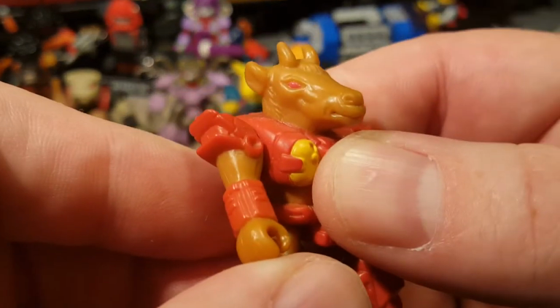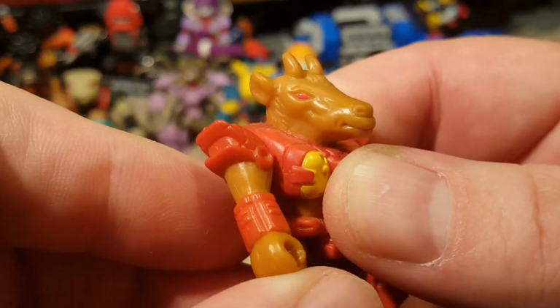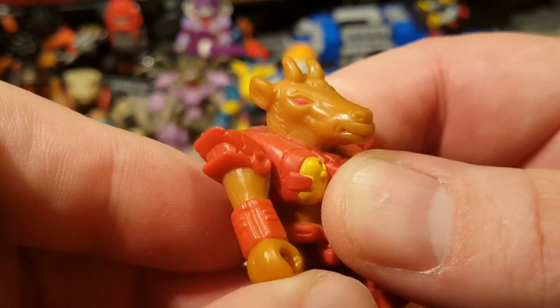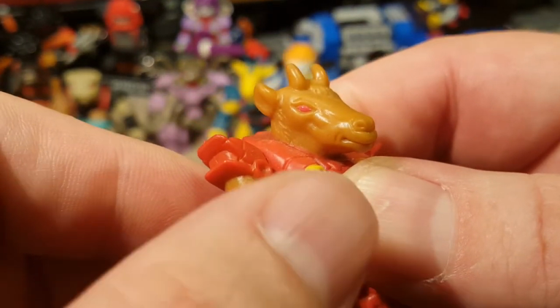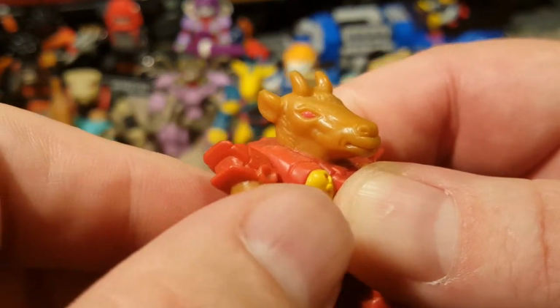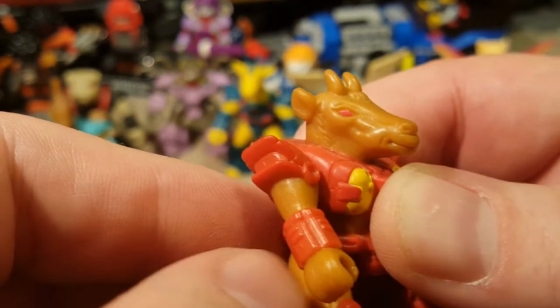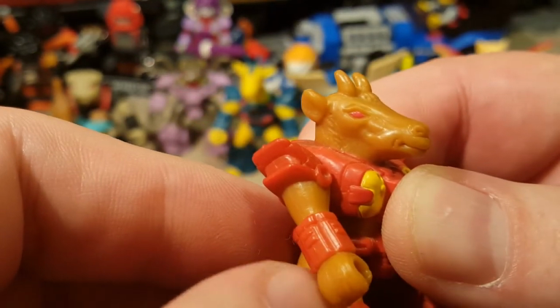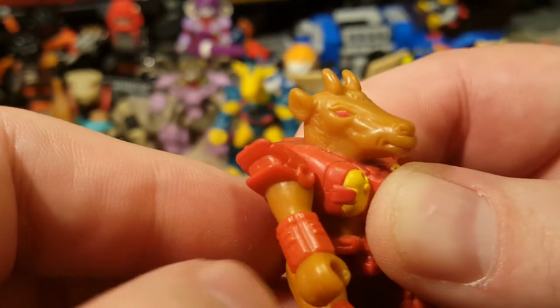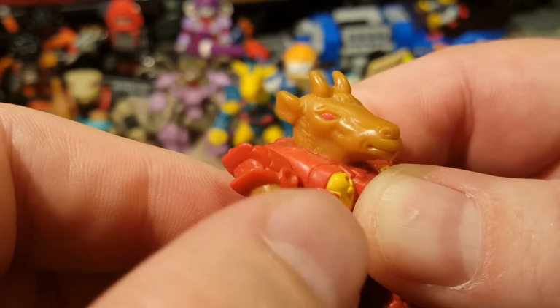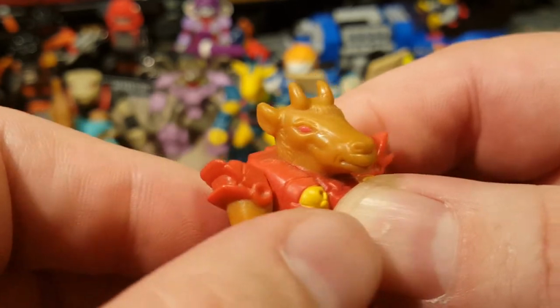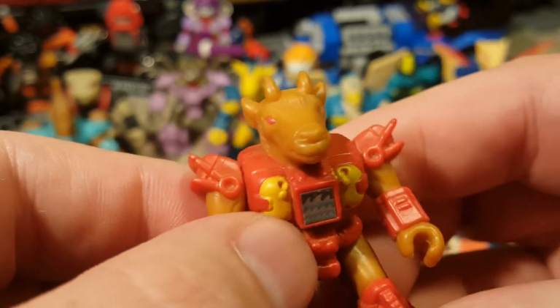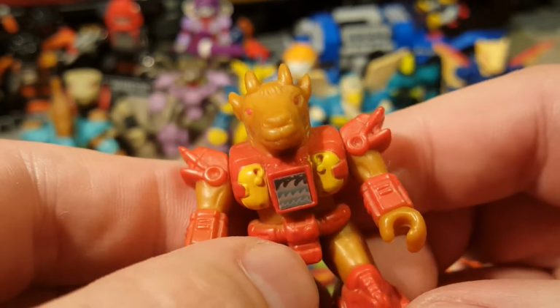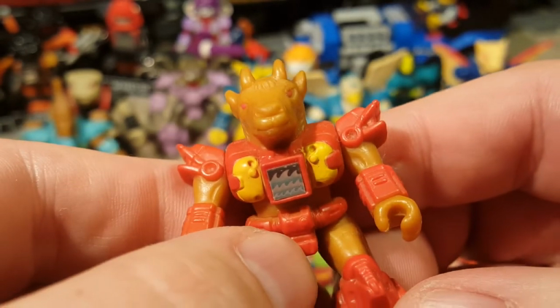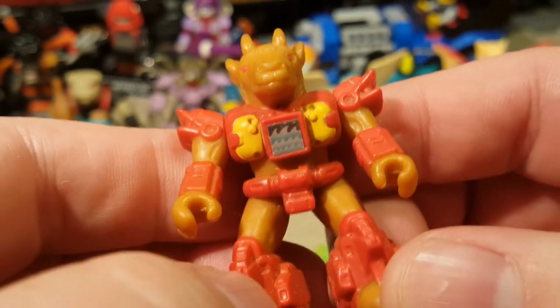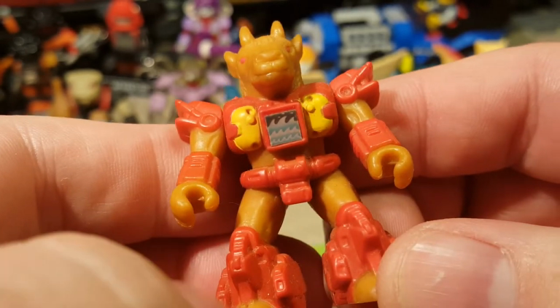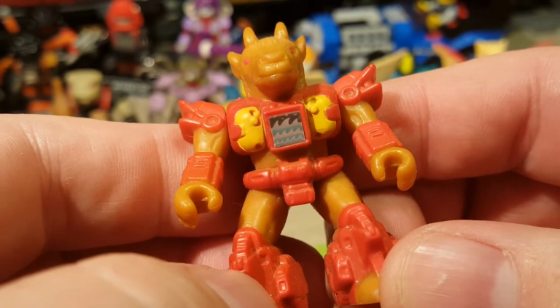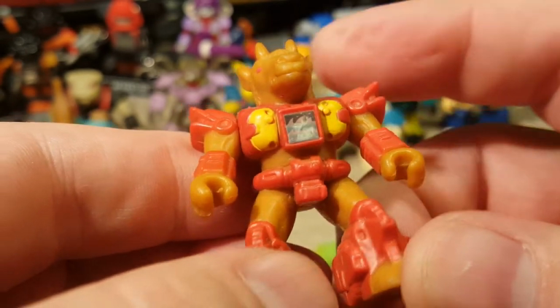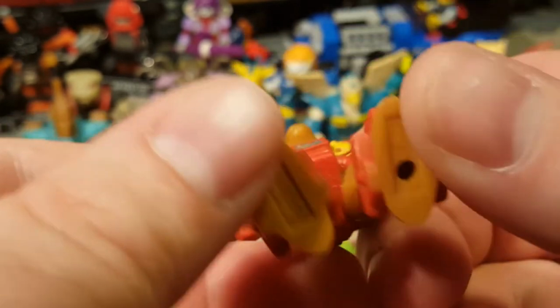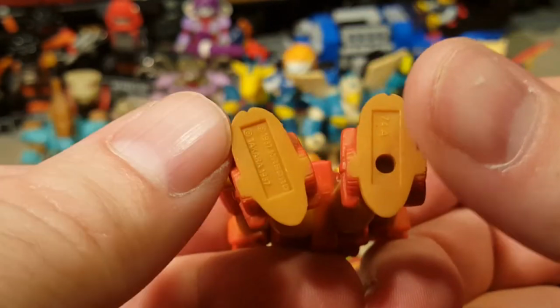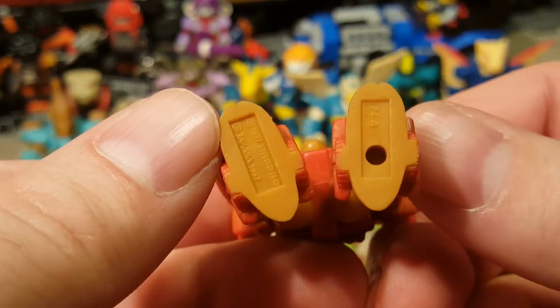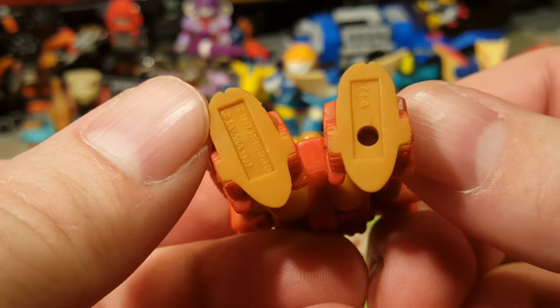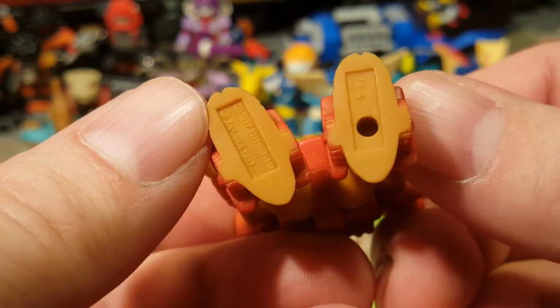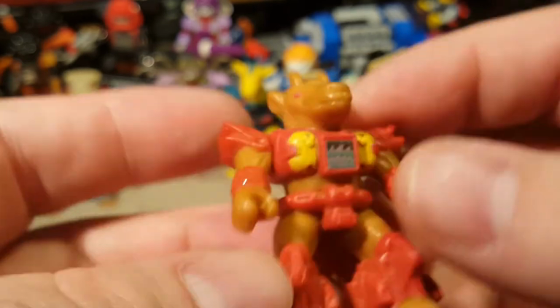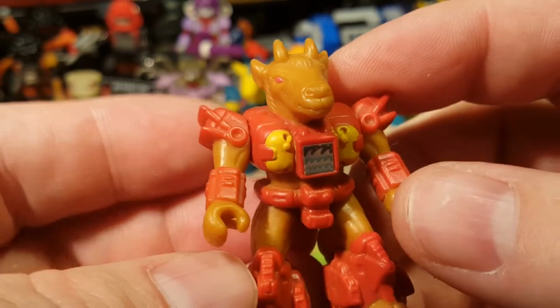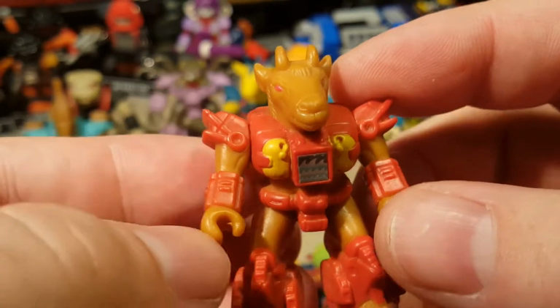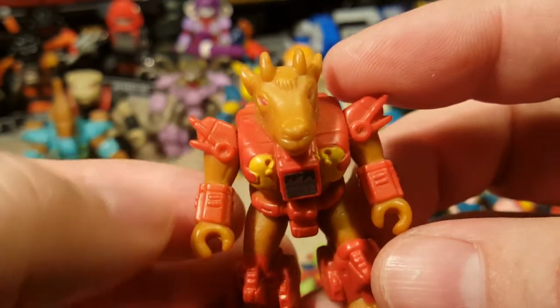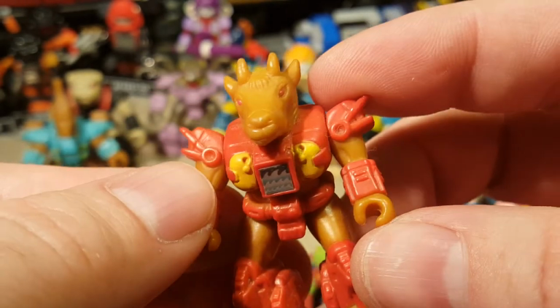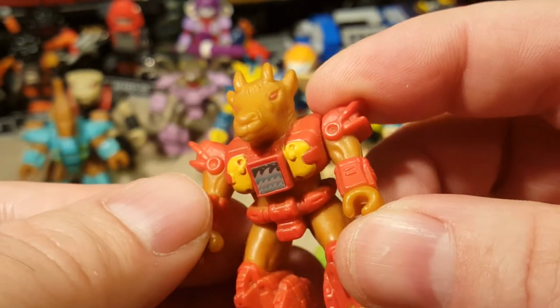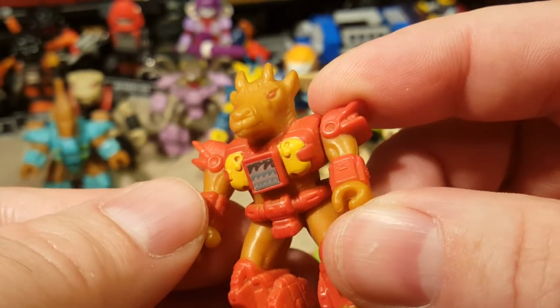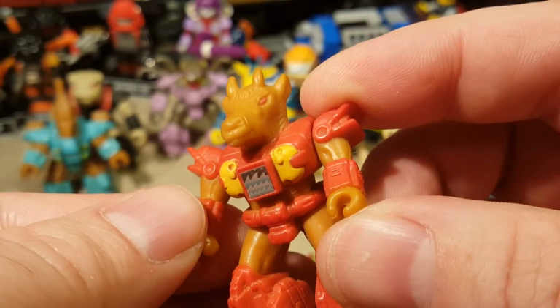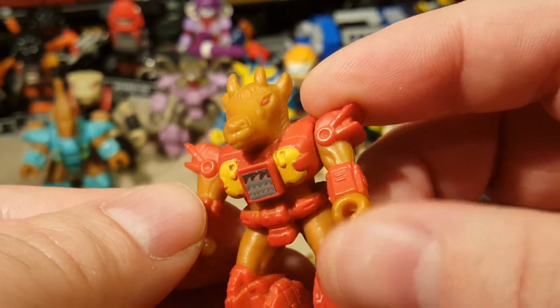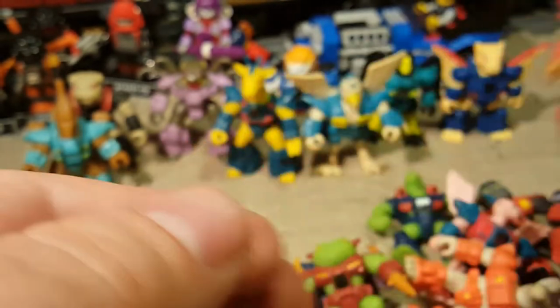What is this guy? An elk? Cow? I think he's a cow. He's got the cooler water symbol. That's cool, and he's from 87. He's some sort of cow or bull — I think he's a cow.